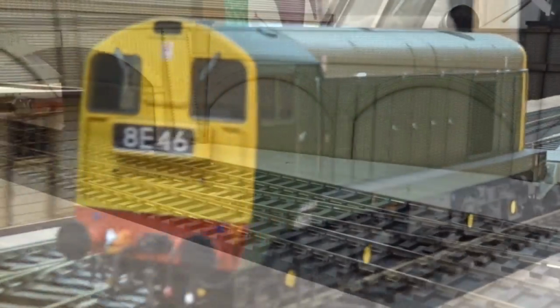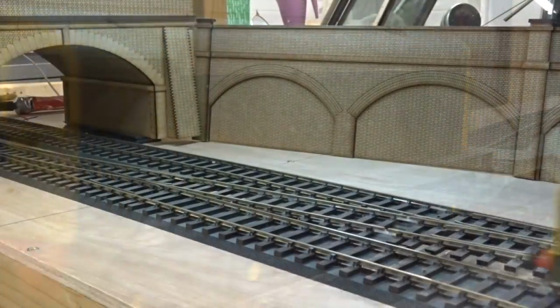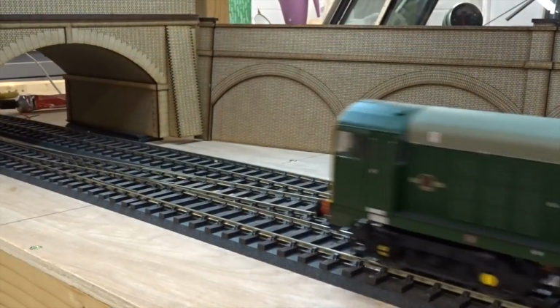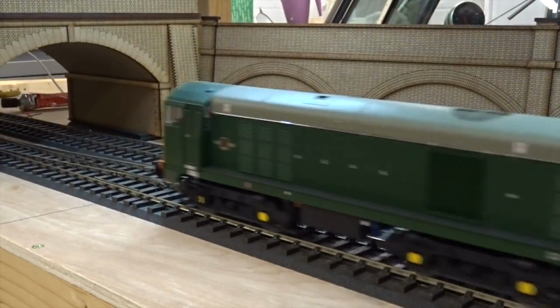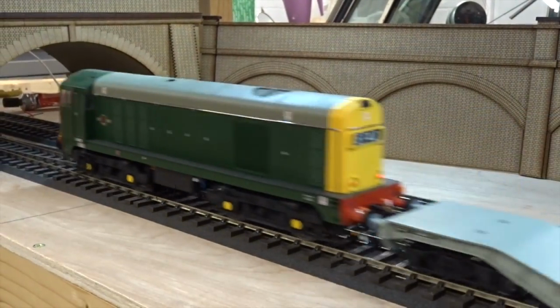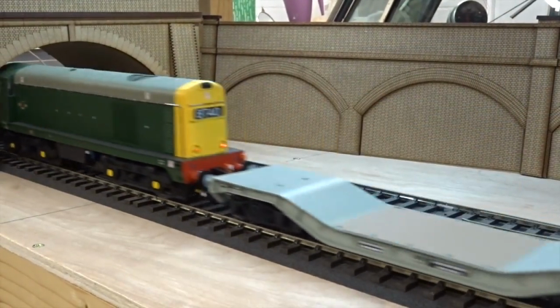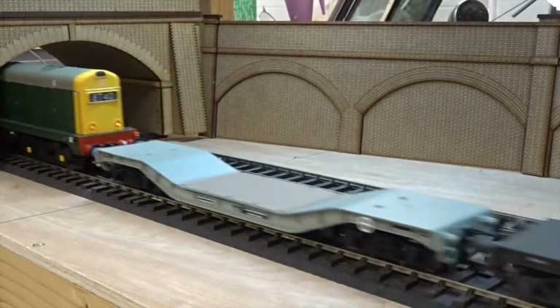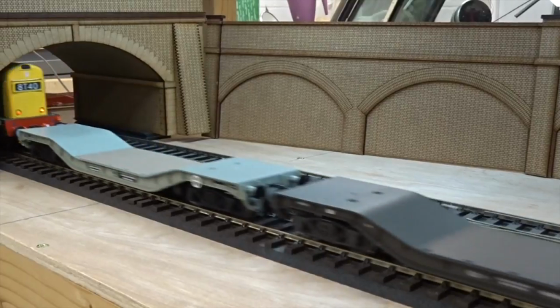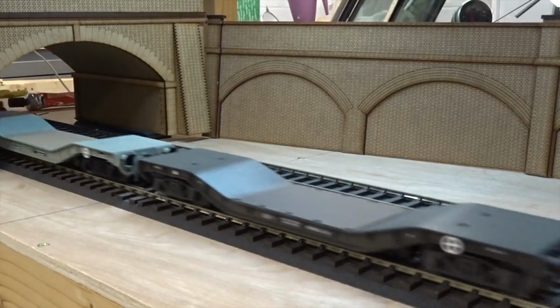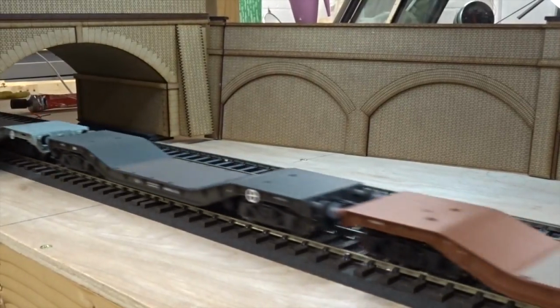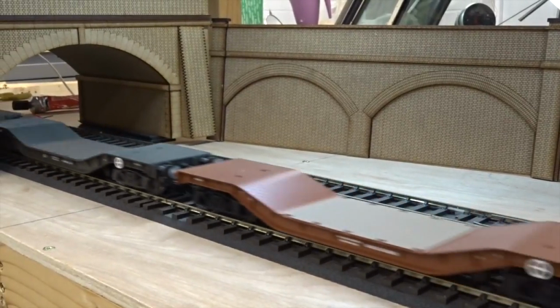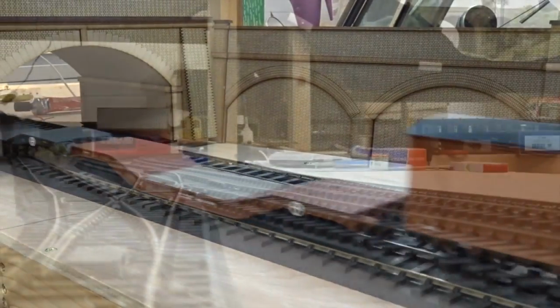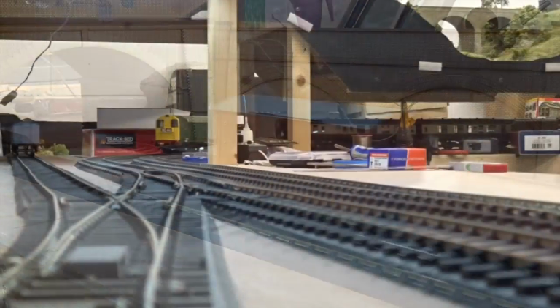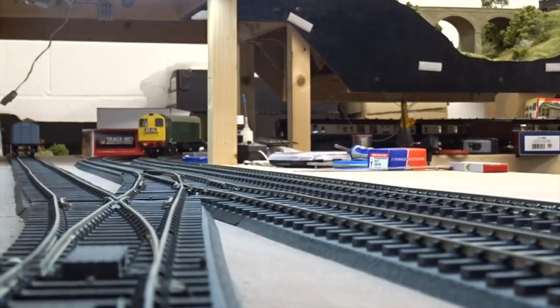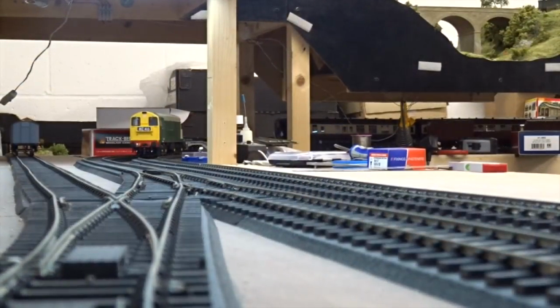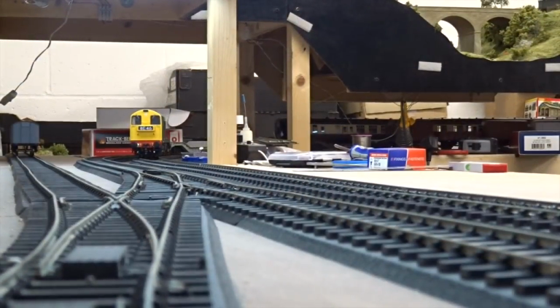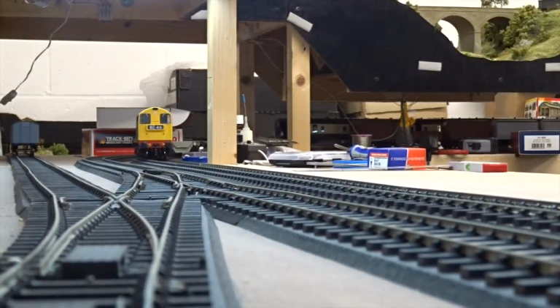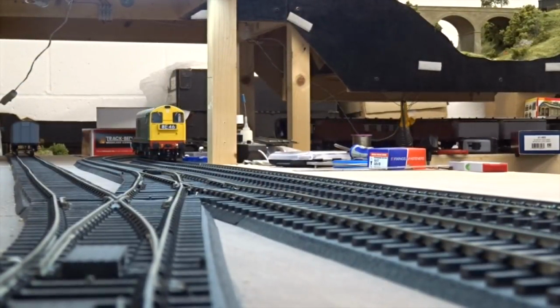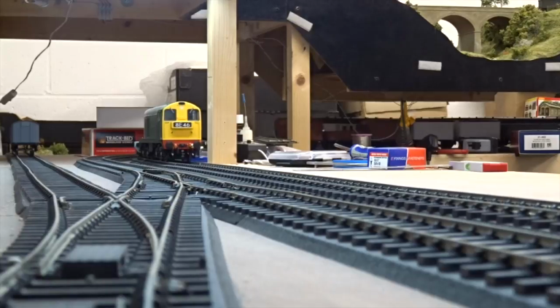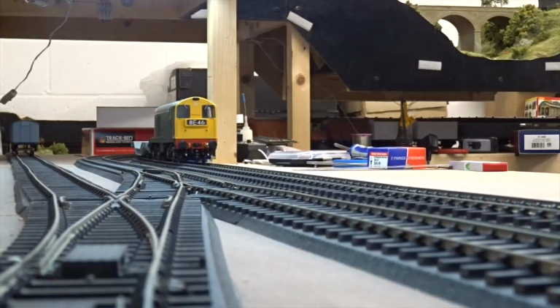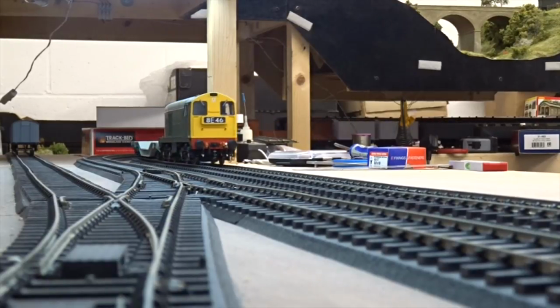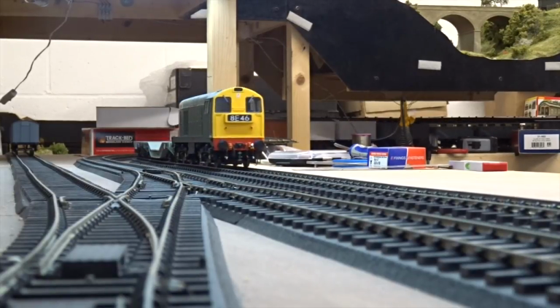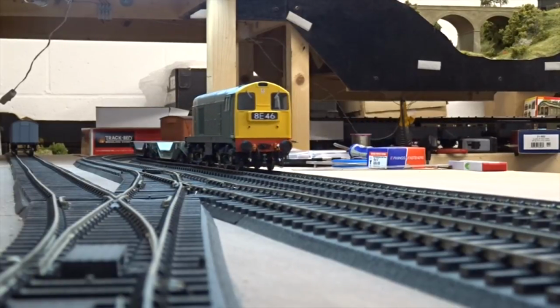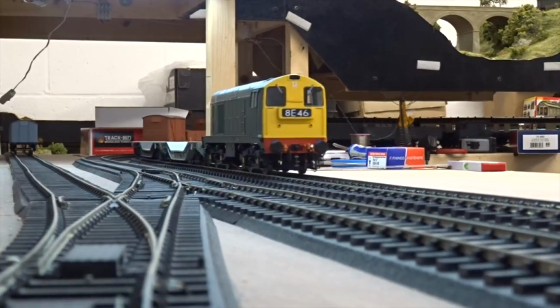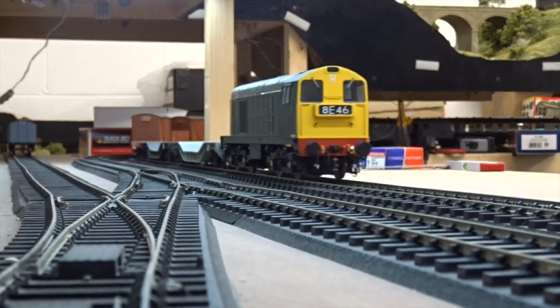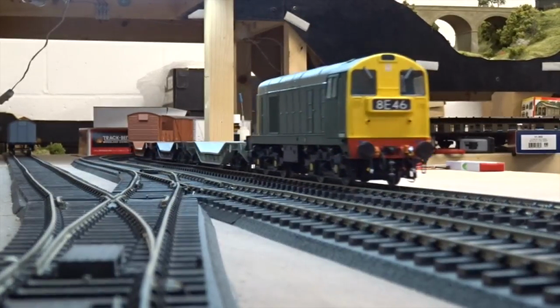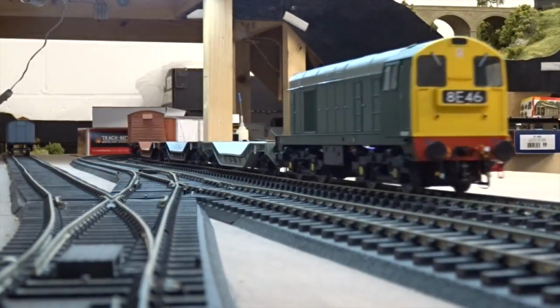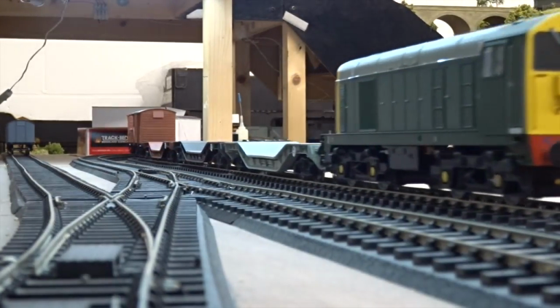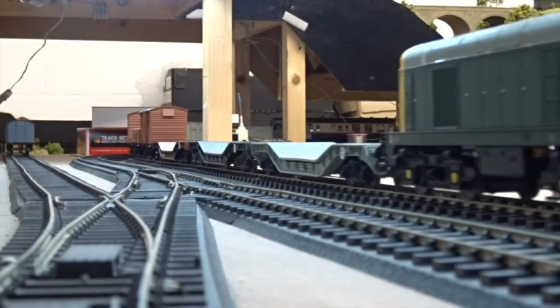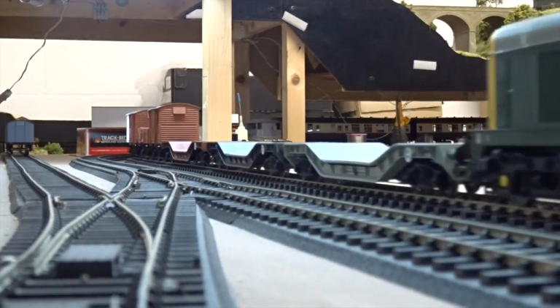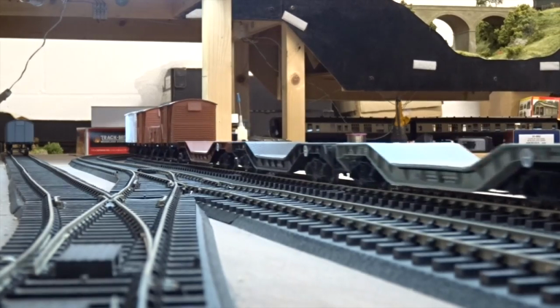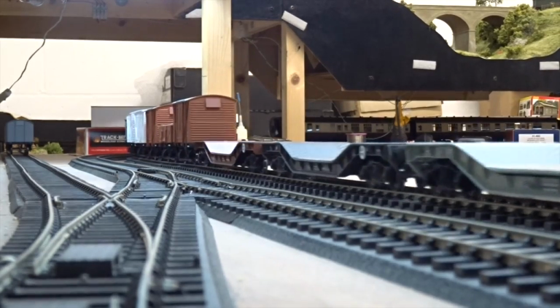Our BR Green review sample with full yellow ends was soon put through its paces on Hornby Magazine's O-Gauge office test layout, hauling a suitable rake of wagons, which includes three examples of Hatton's O-Gauge Warwell wagons, also reviewed in the same issue.